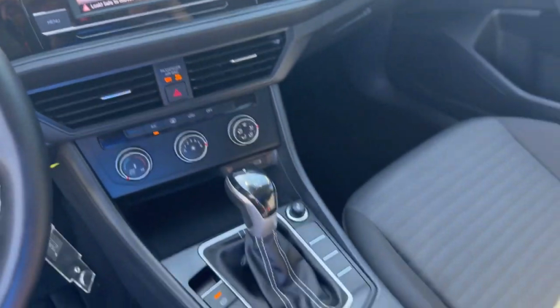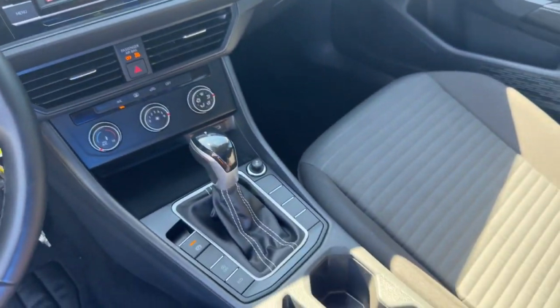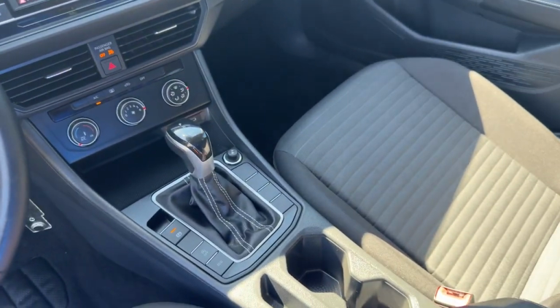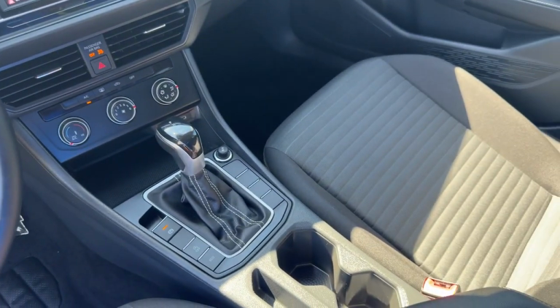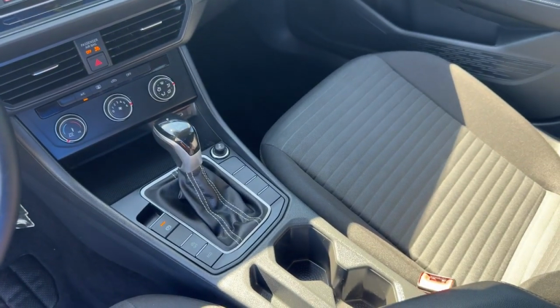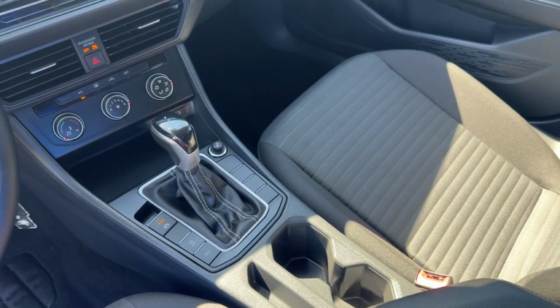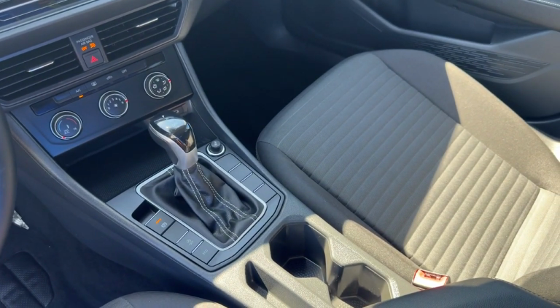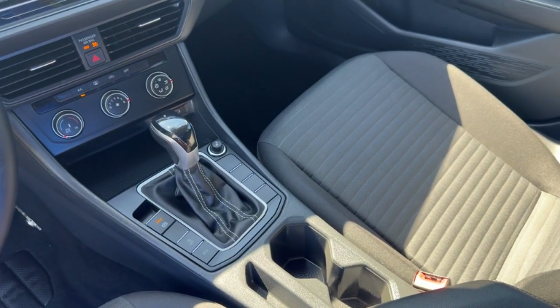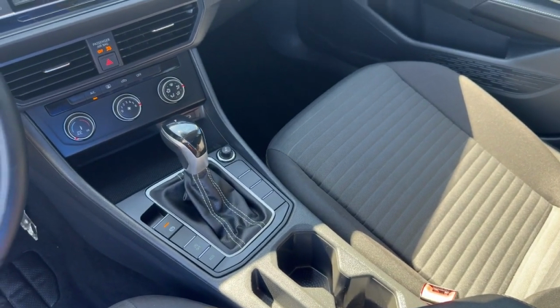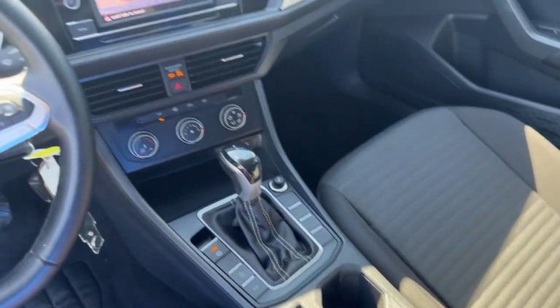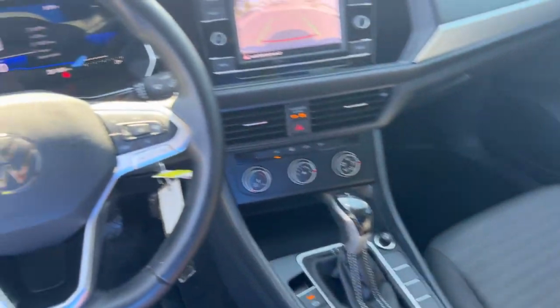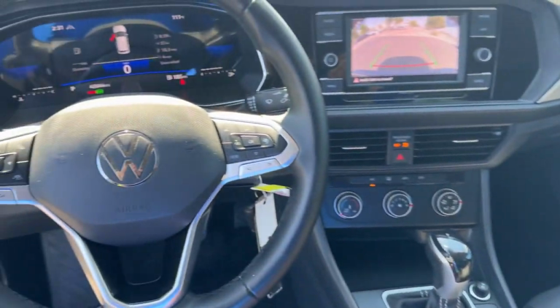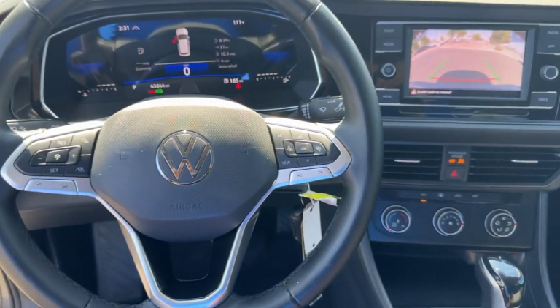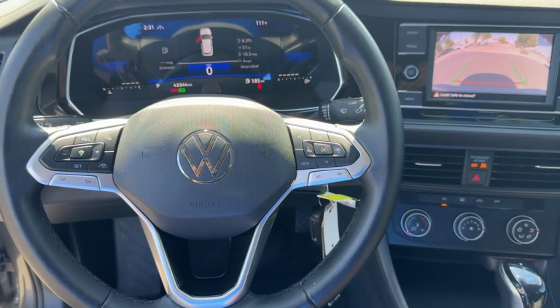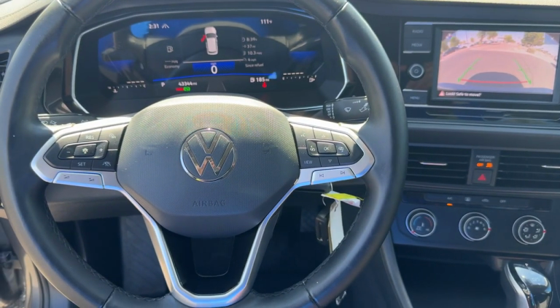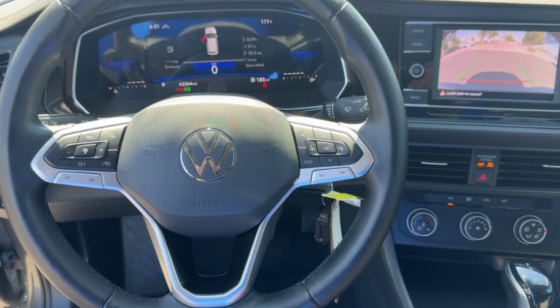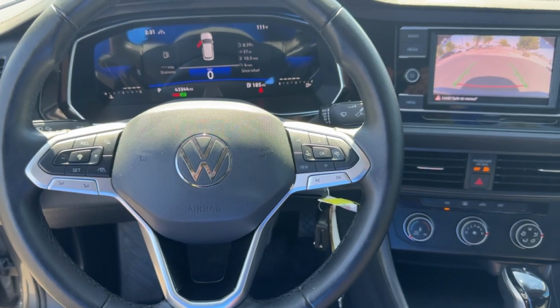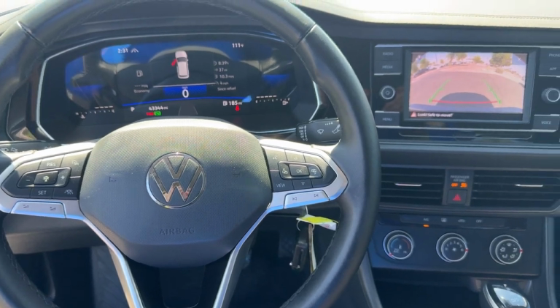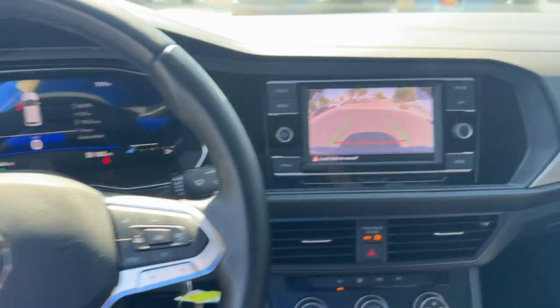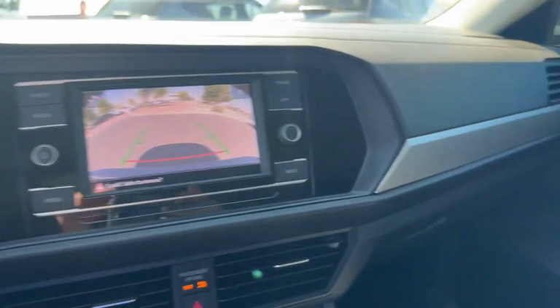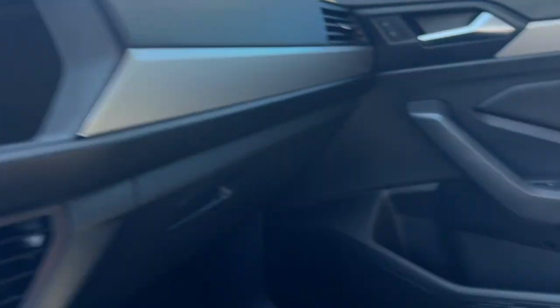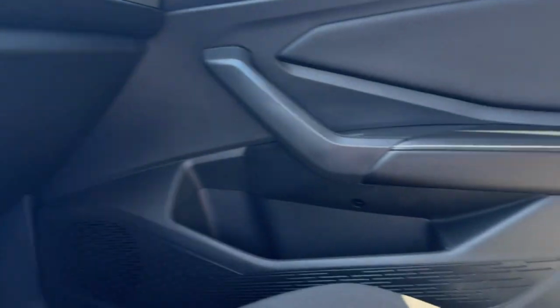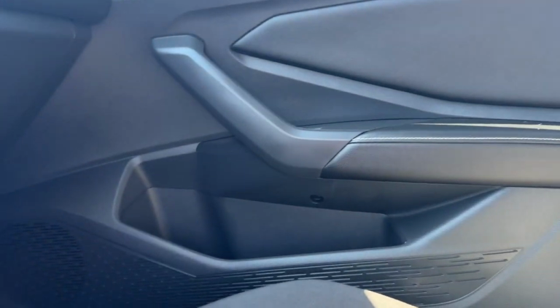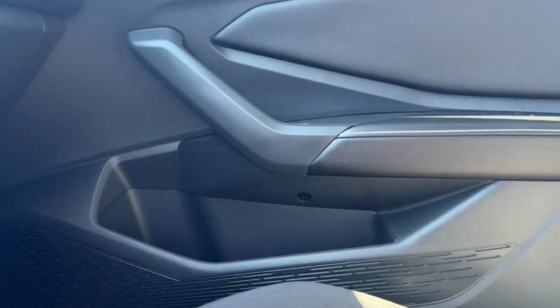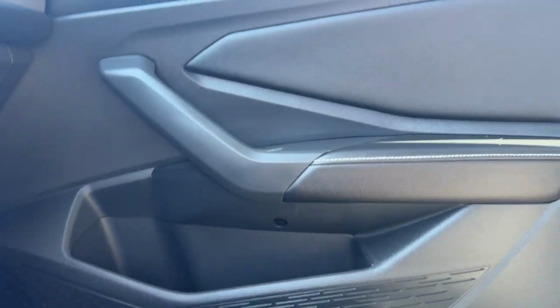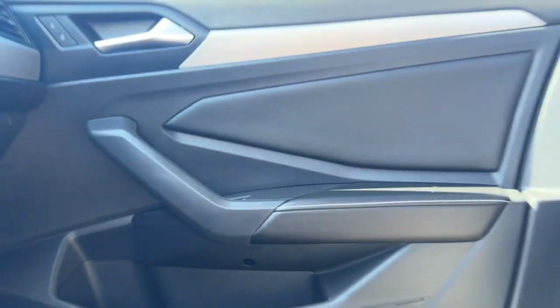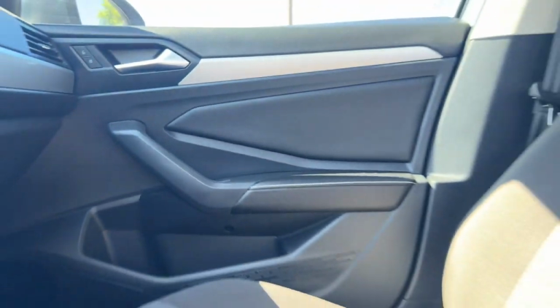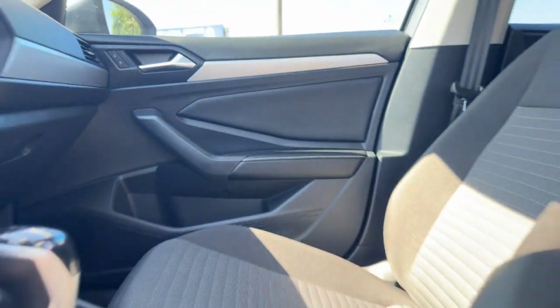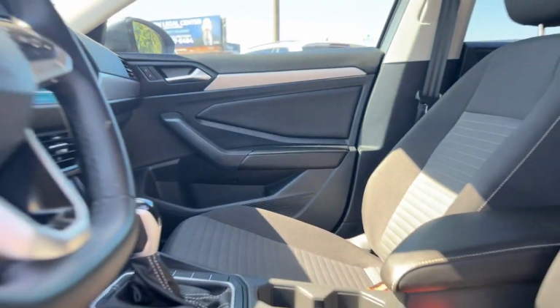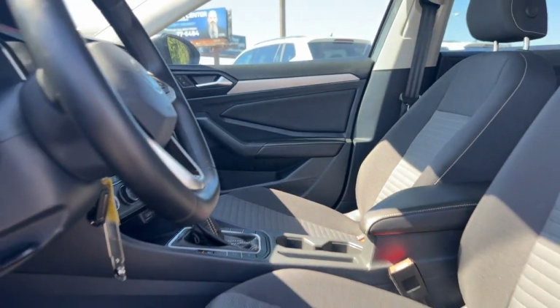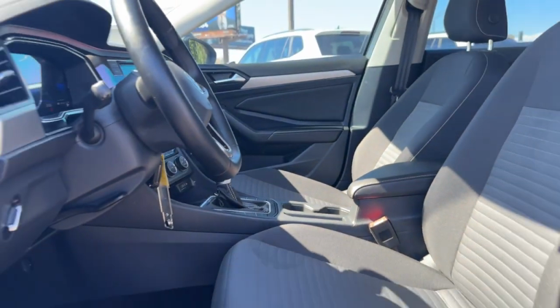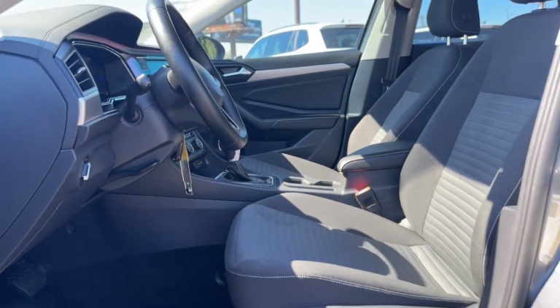Enjoy the driving satisfaction you deserve. This Jetta is waiting for you. Our team will give you an outstanding road test experience. Stop in today.